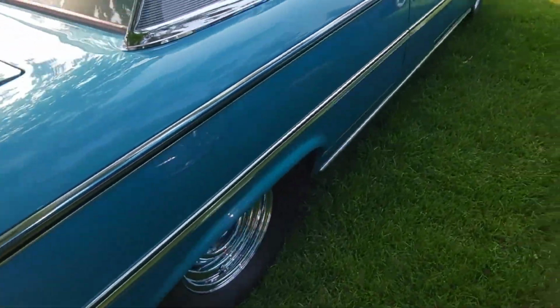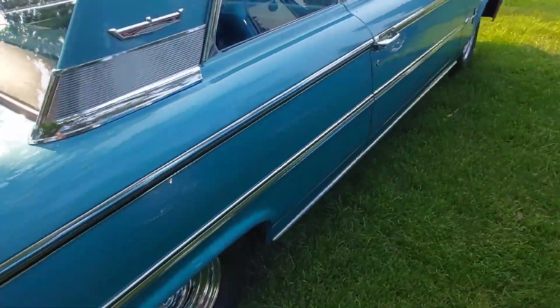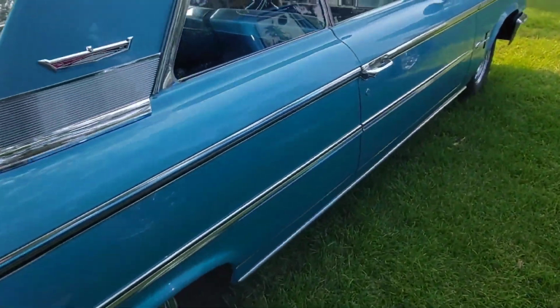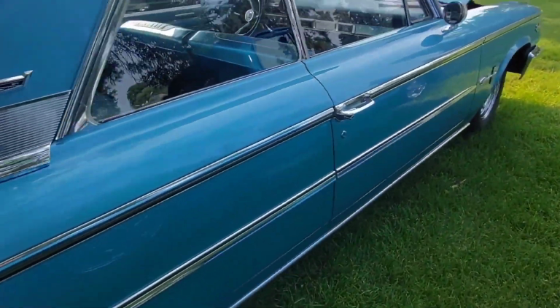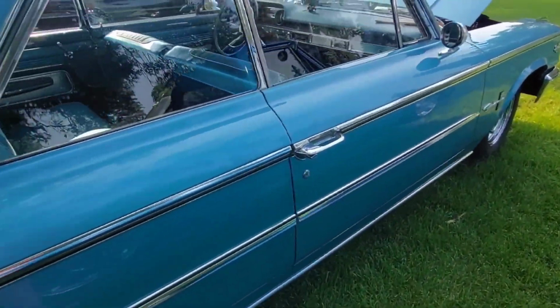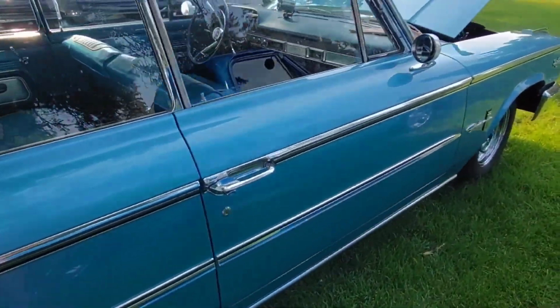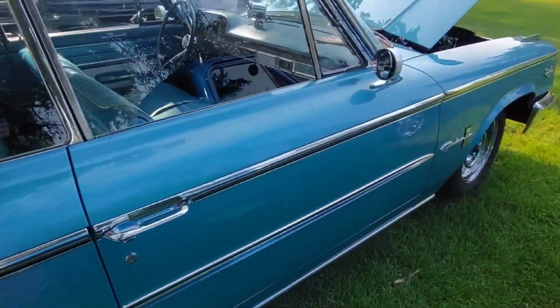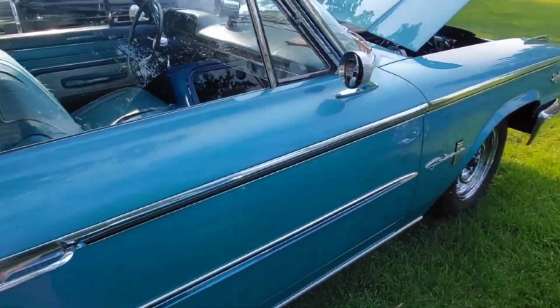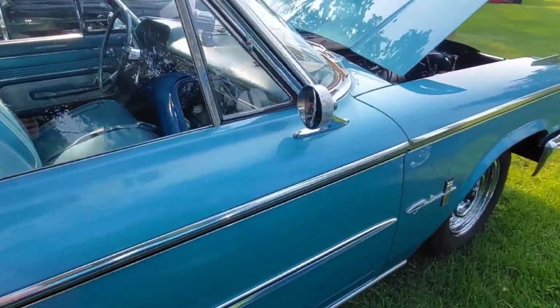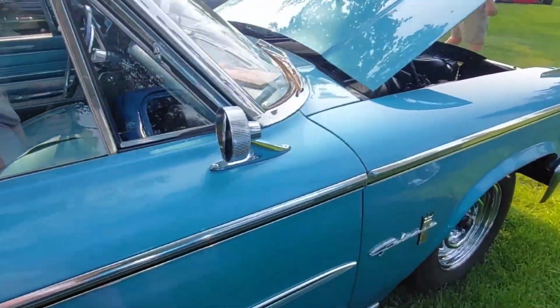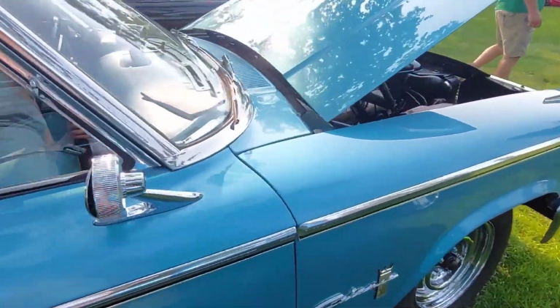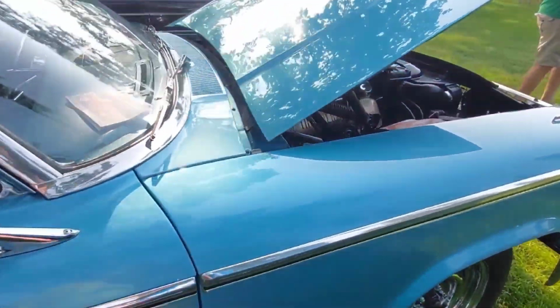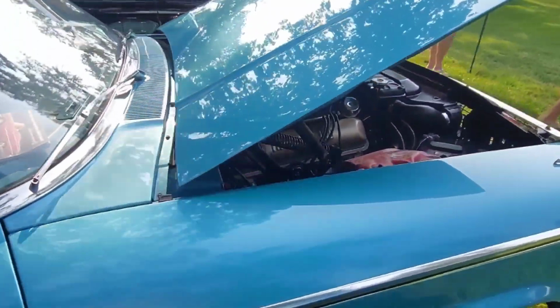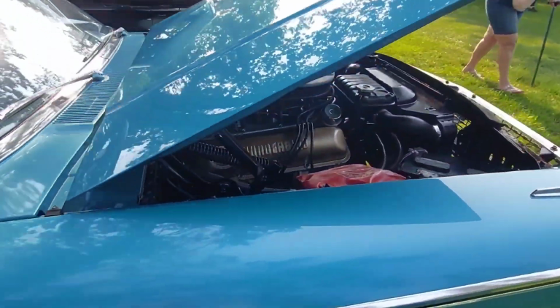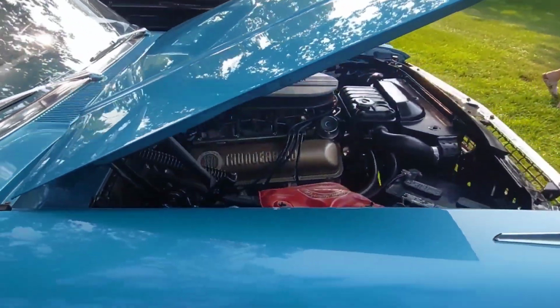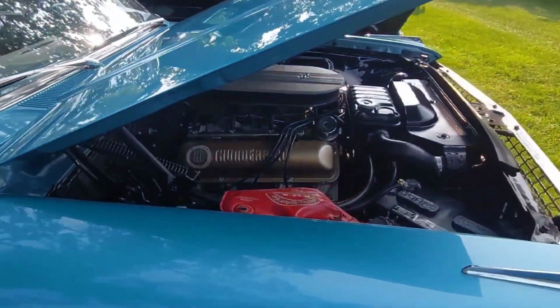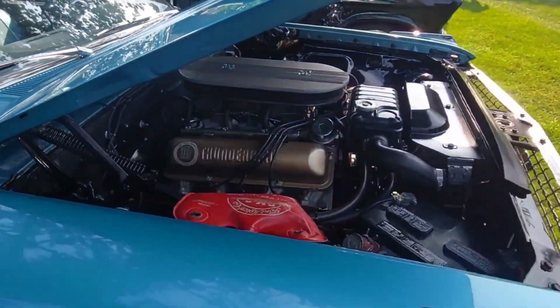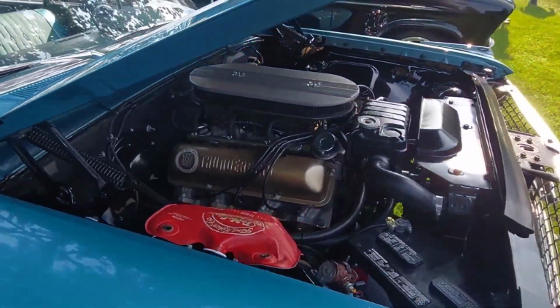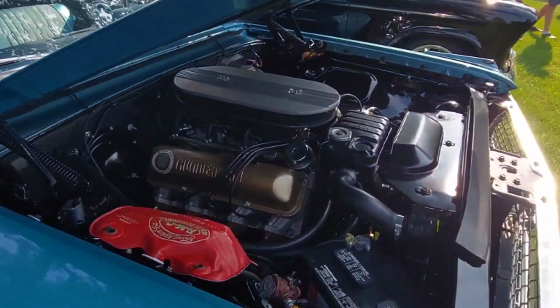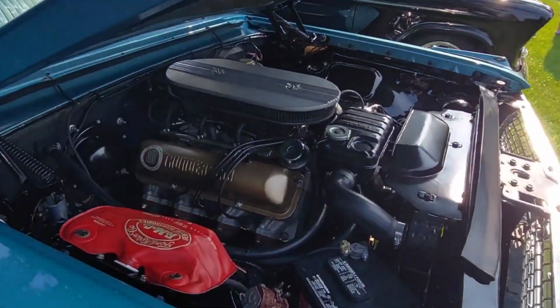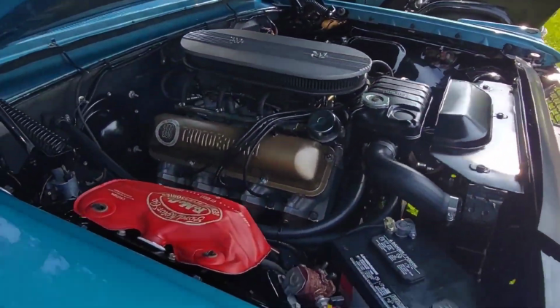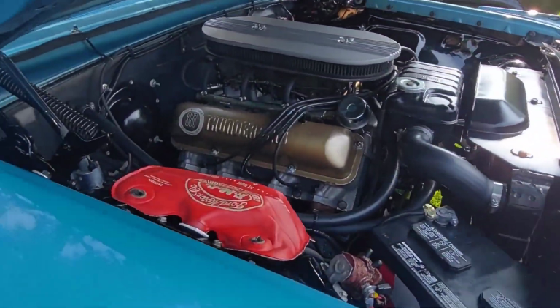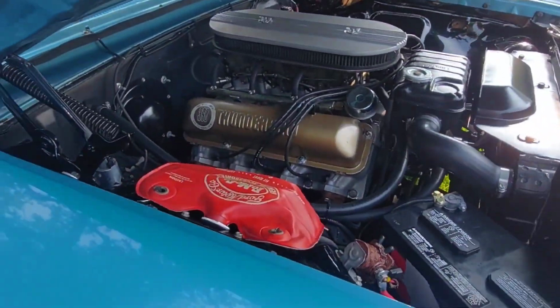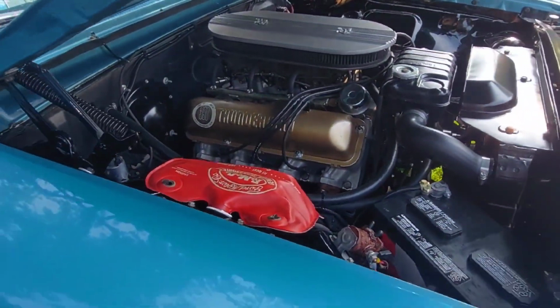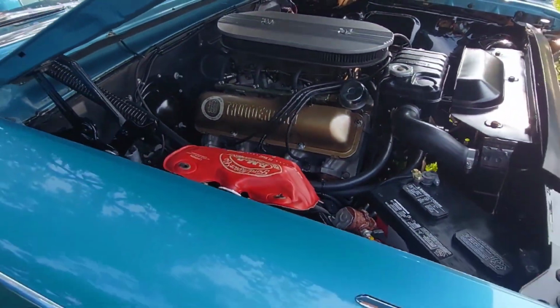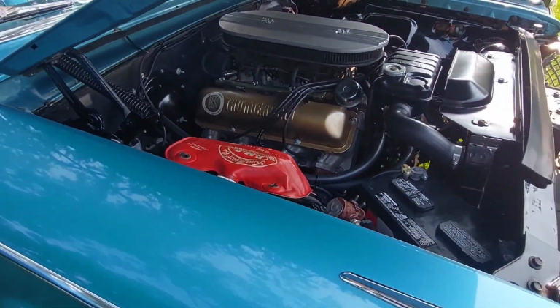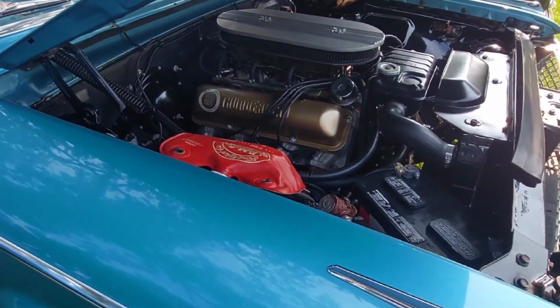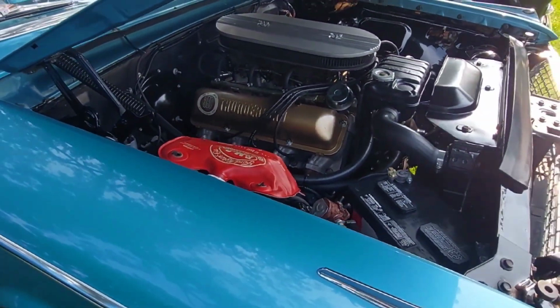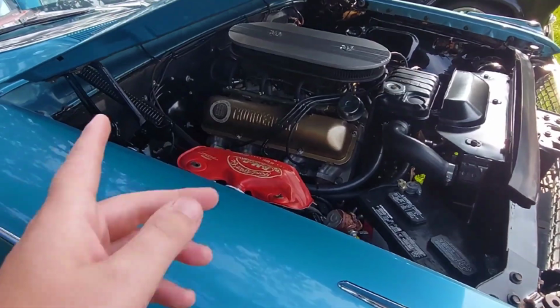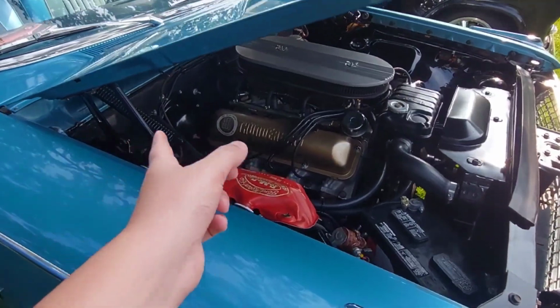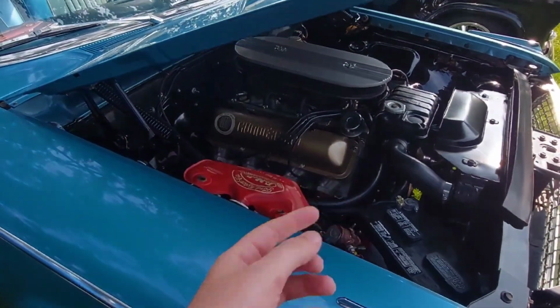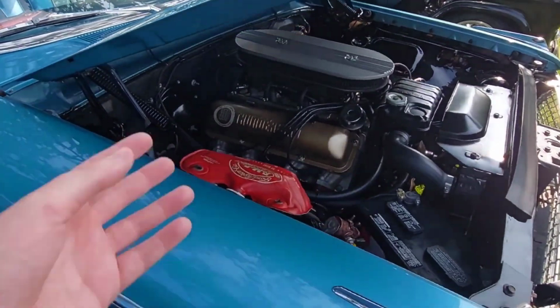This happens to have a 390 big block in it, which you can see under the hood here. Now you might look at that and go, 'Wait — Thunderbird? What?'